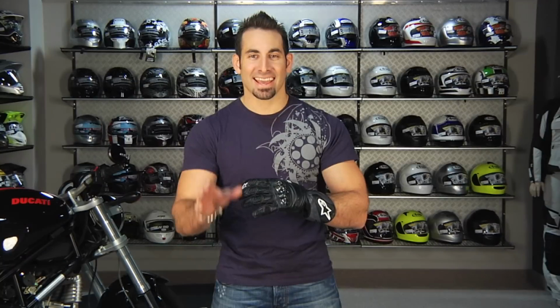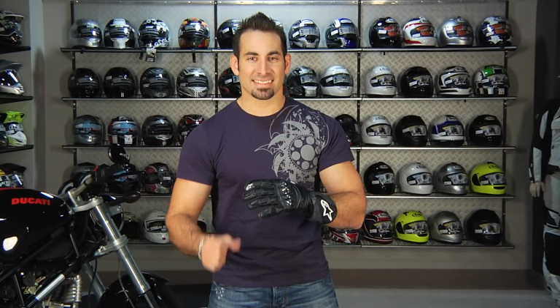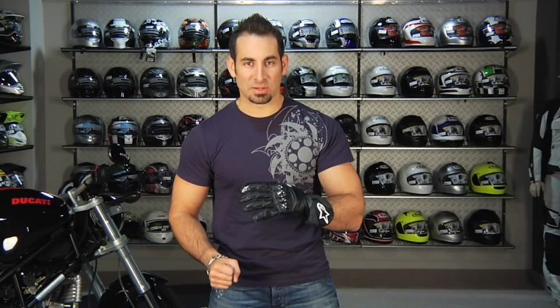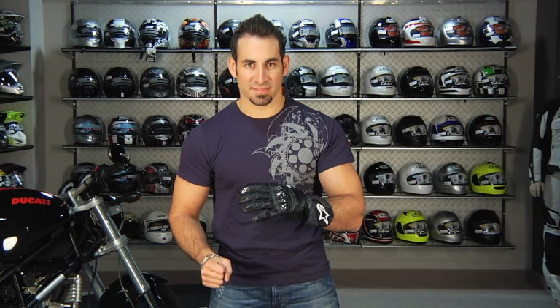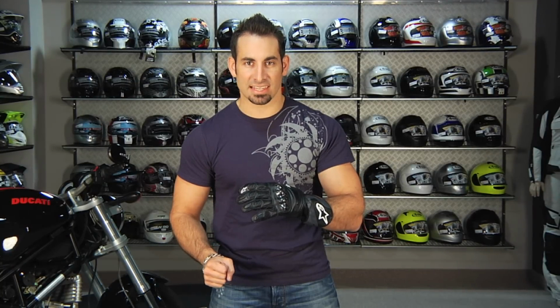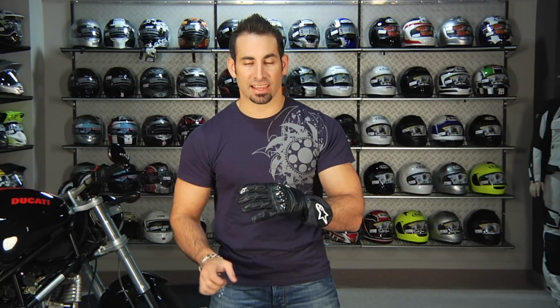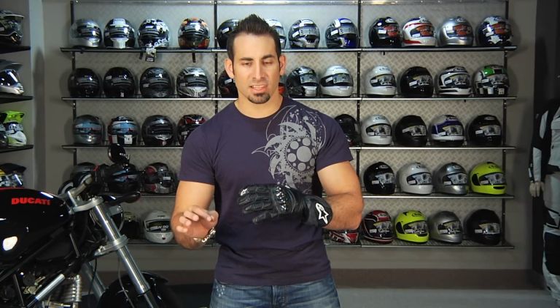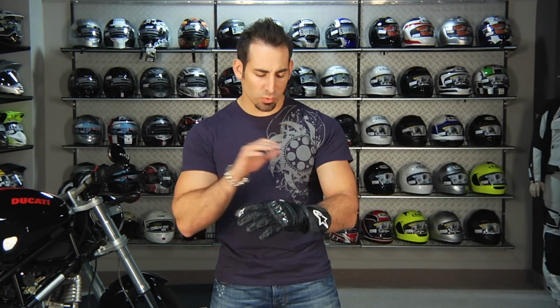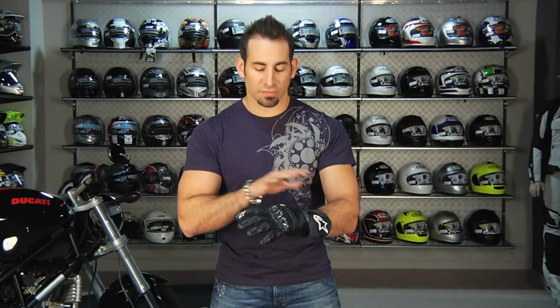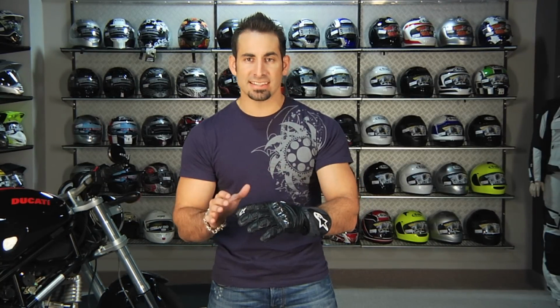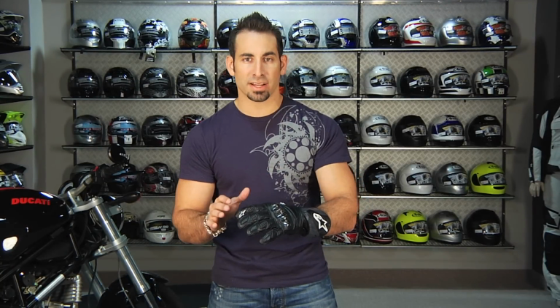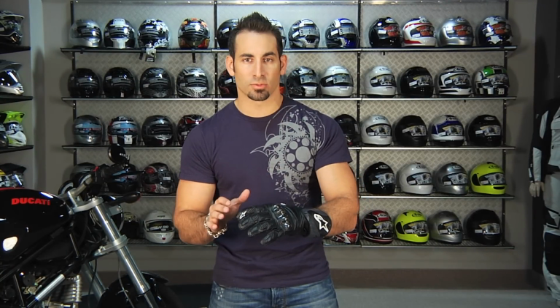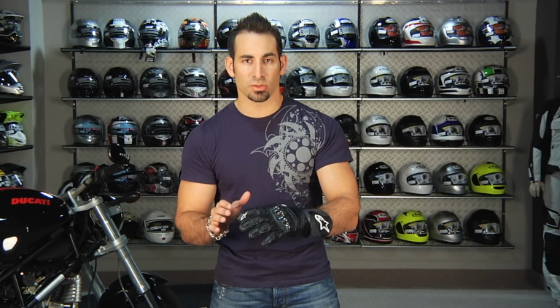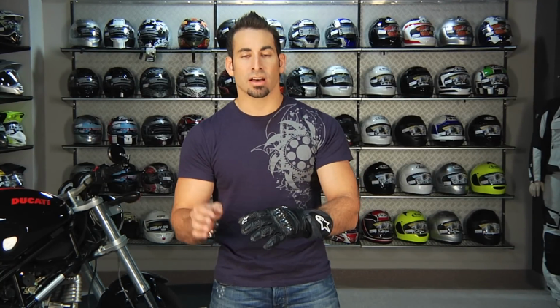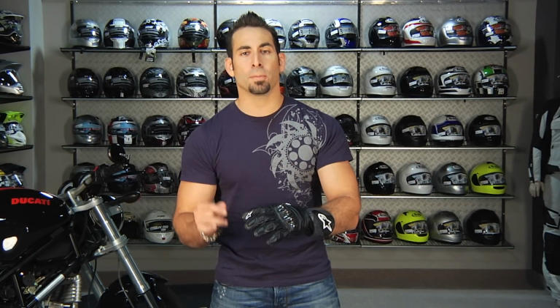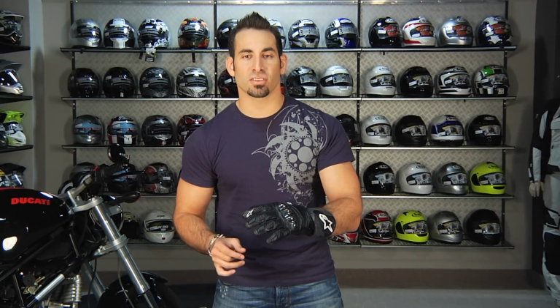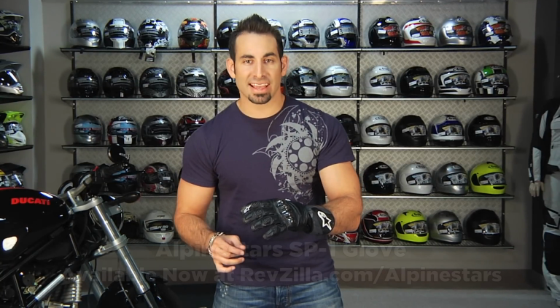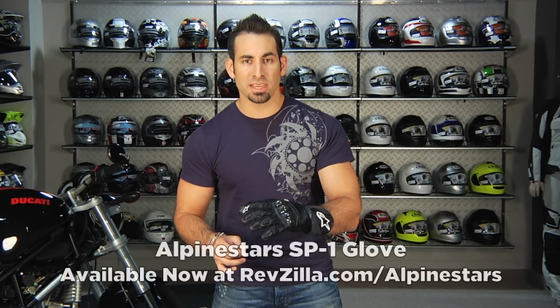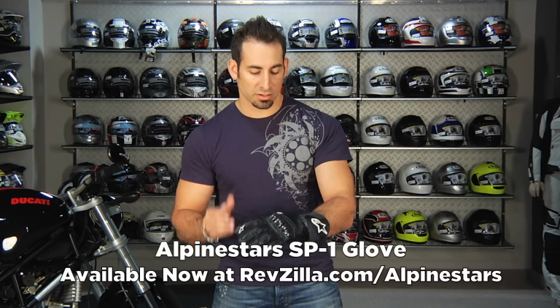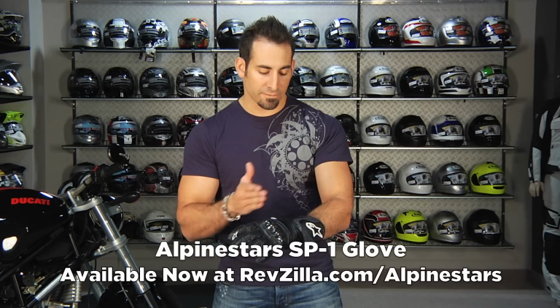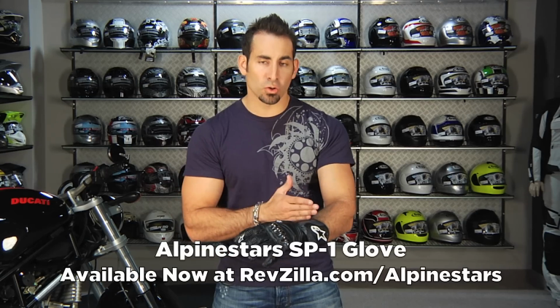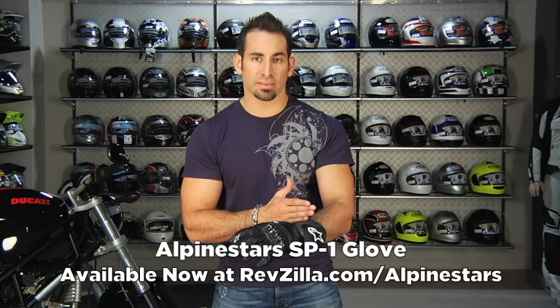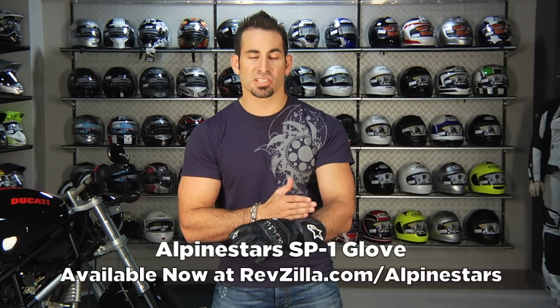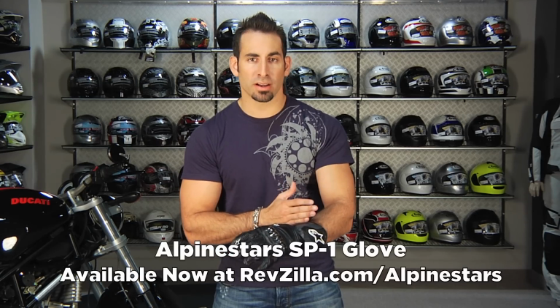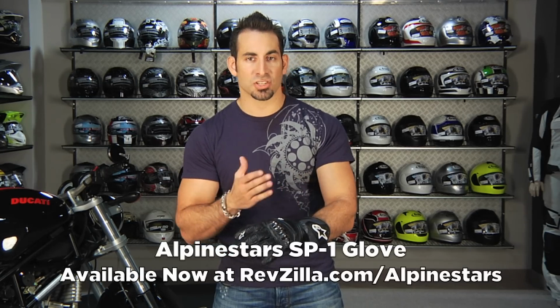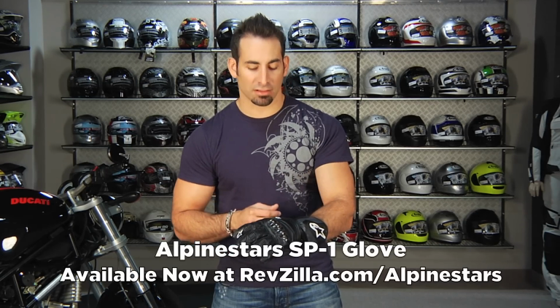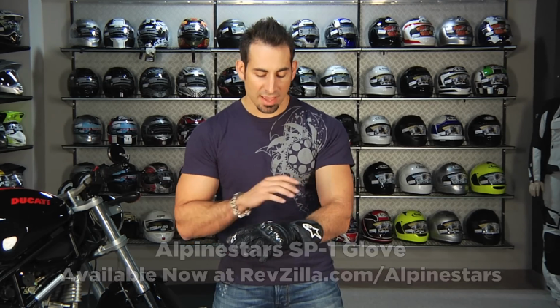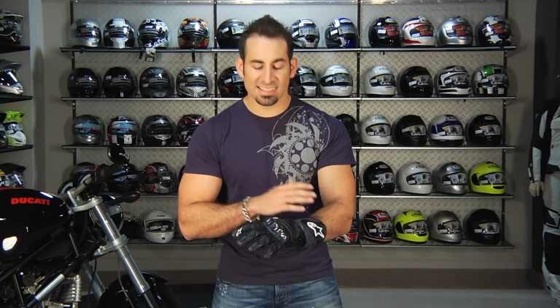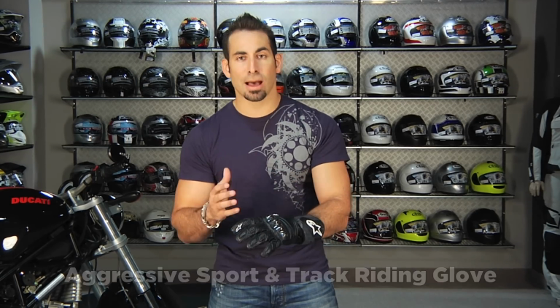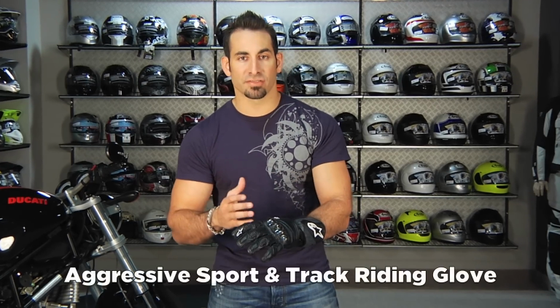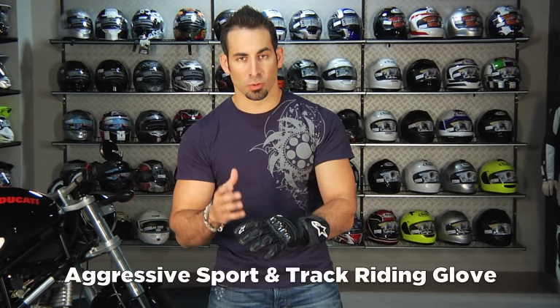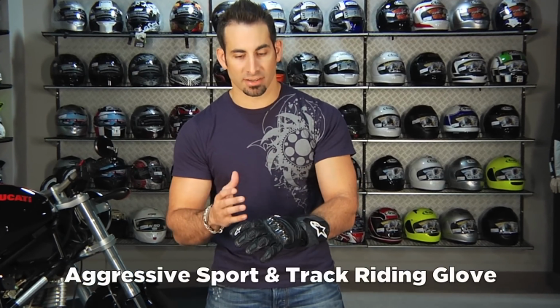Hey, this is Anthony with RevZilla TV, and in this video we're going to offer a detailed breakdown and review of the Alpinestars SP1 full cuff sport and track glove. This is the top end of their sport series.